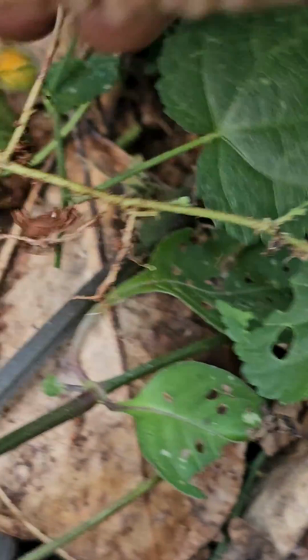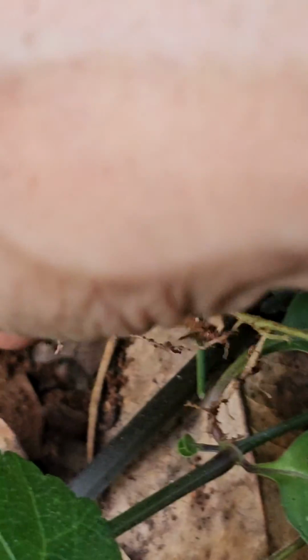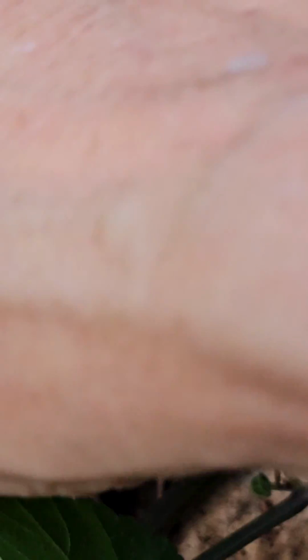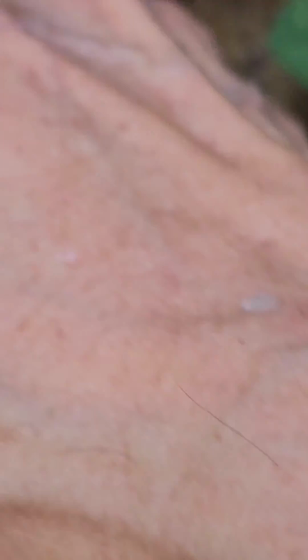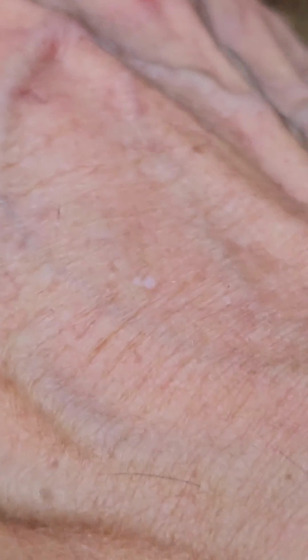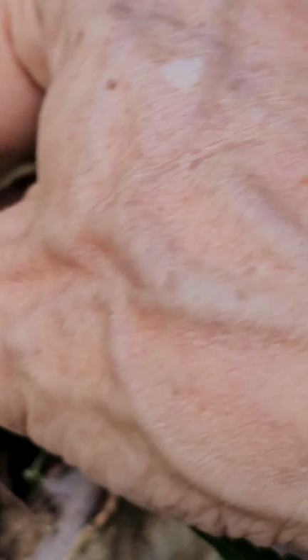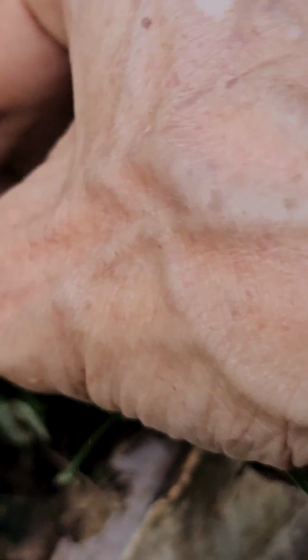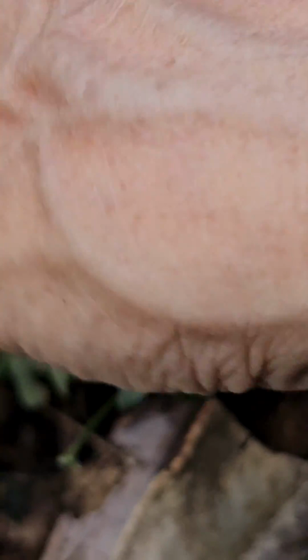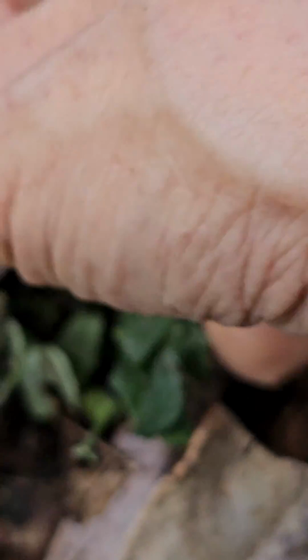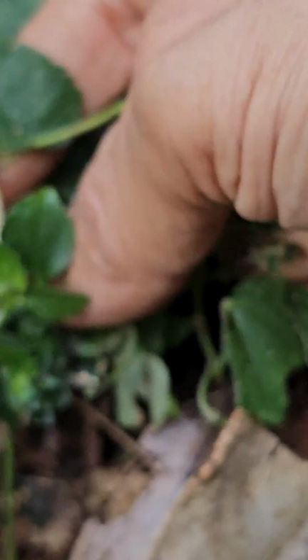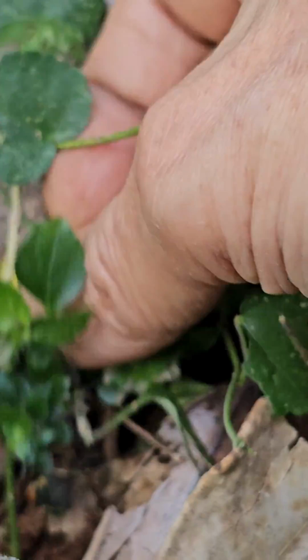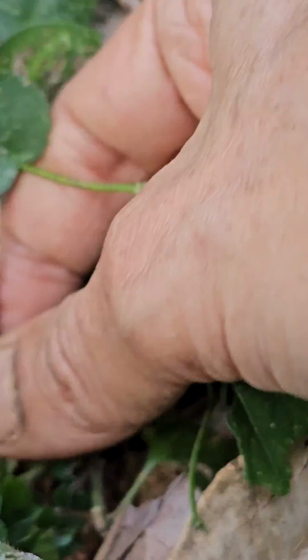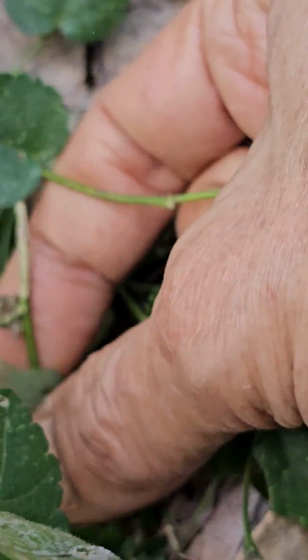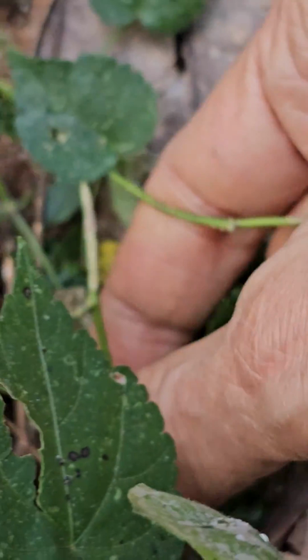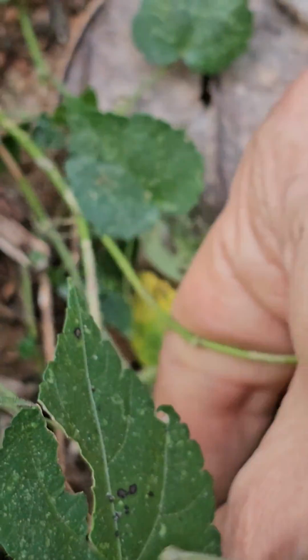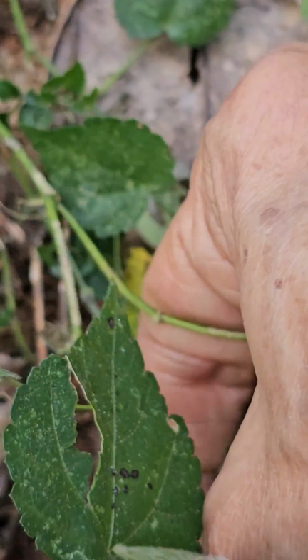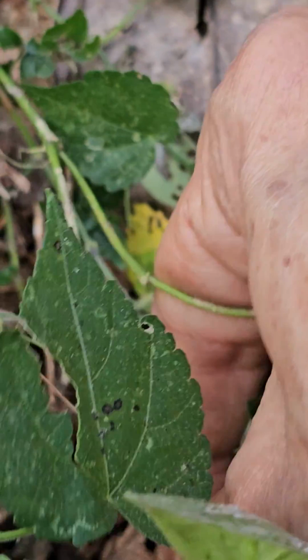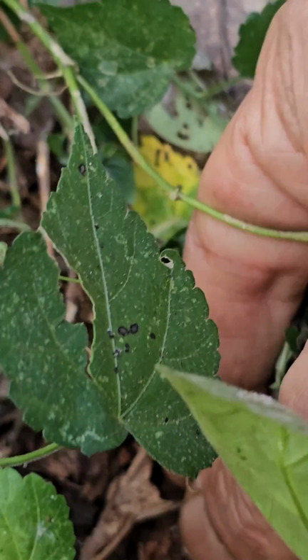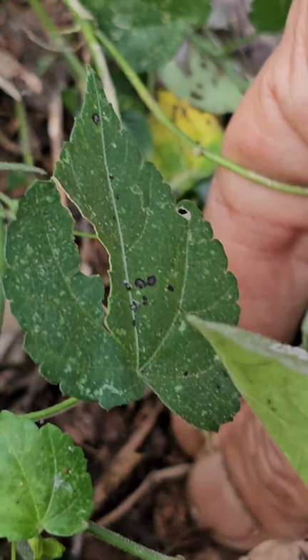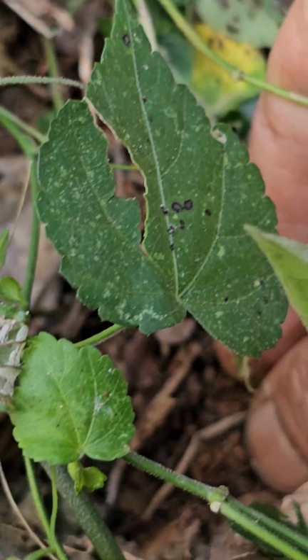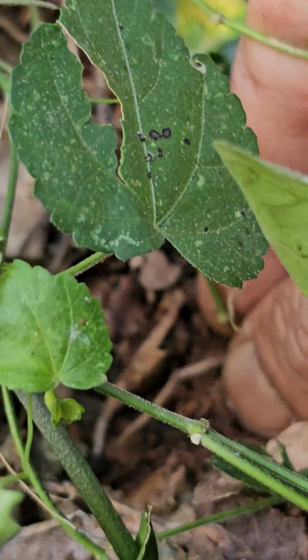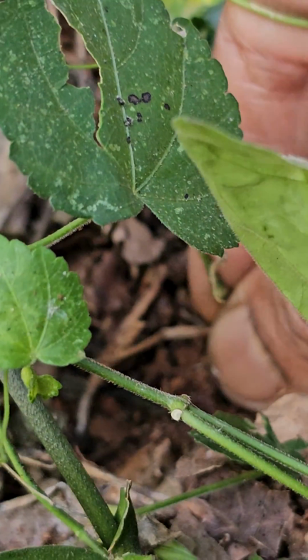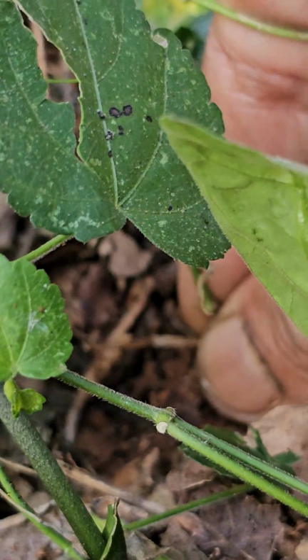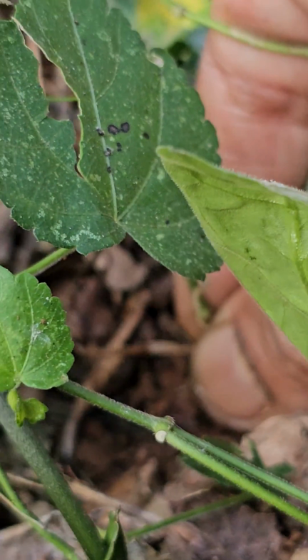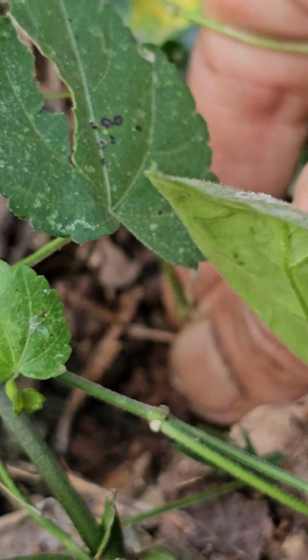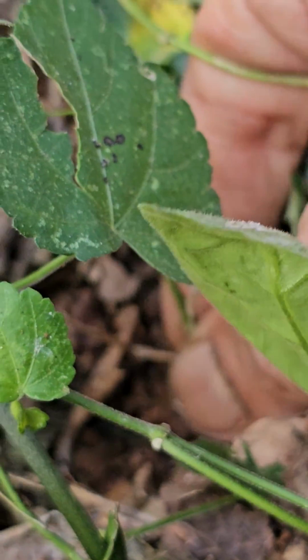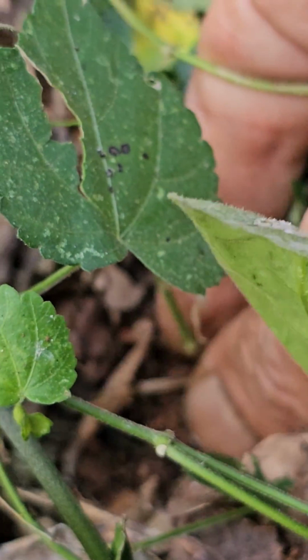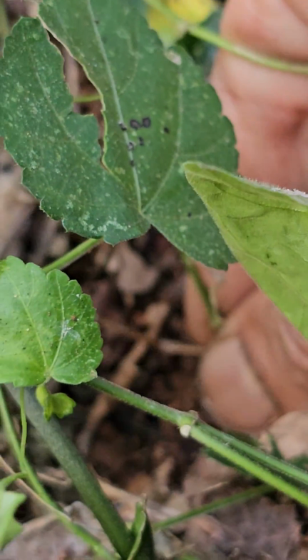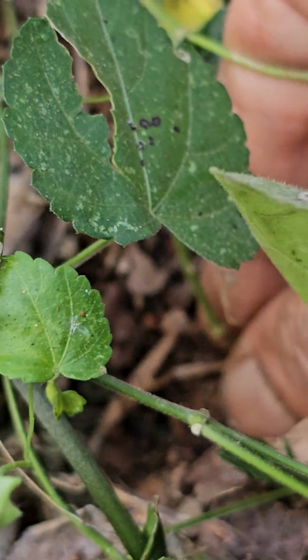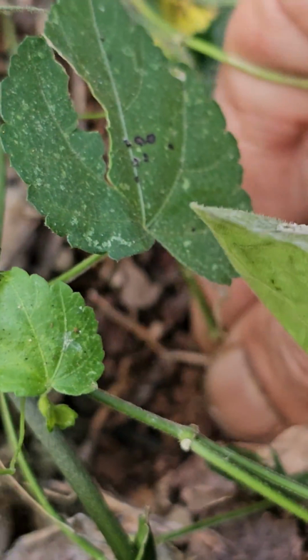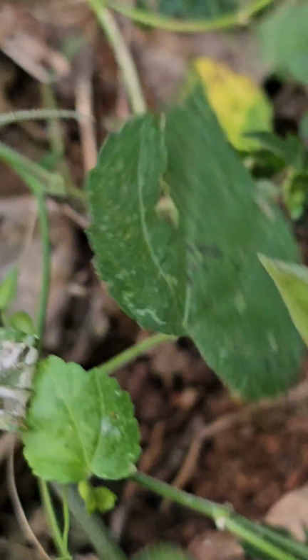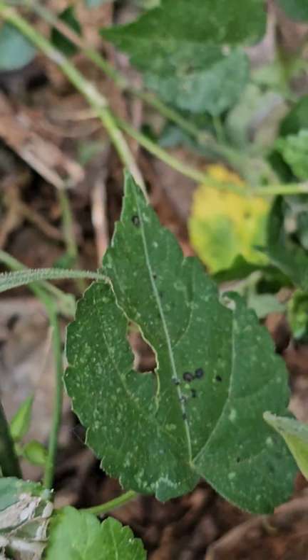When you cut the leaves, you're going to want to cut the leaves. It's a small one.